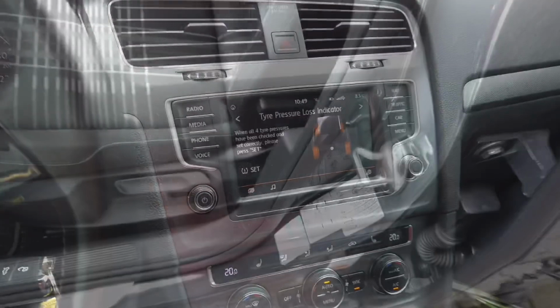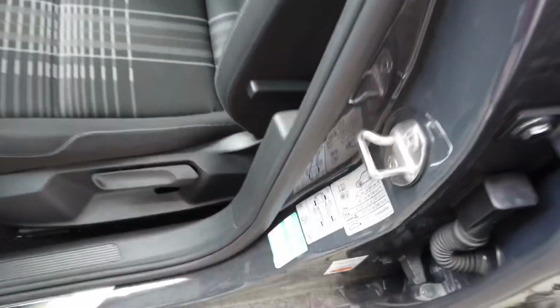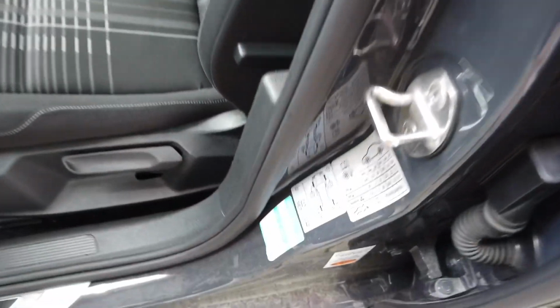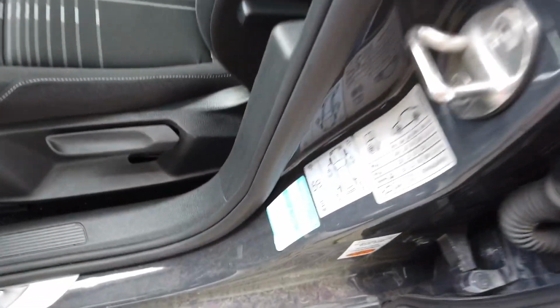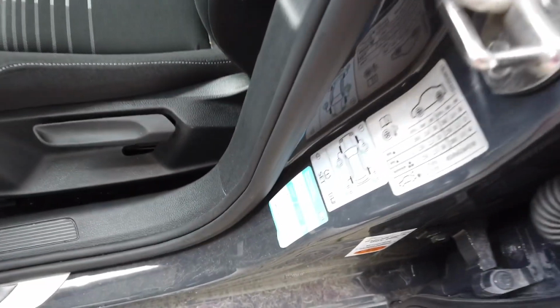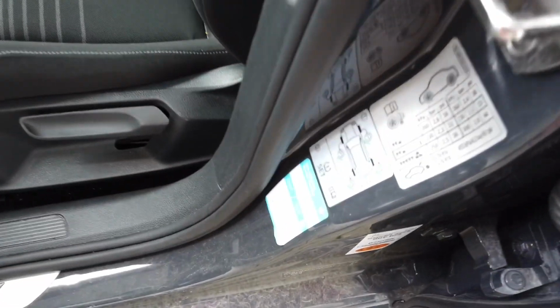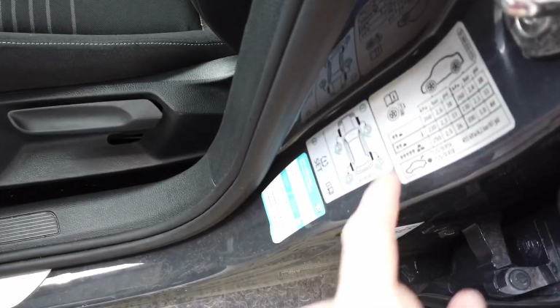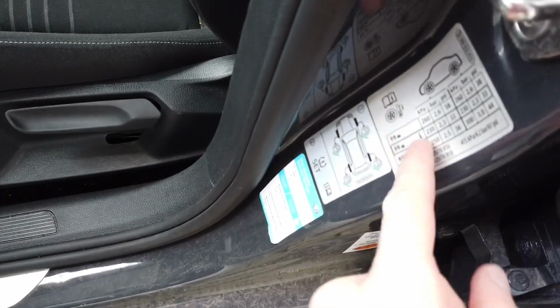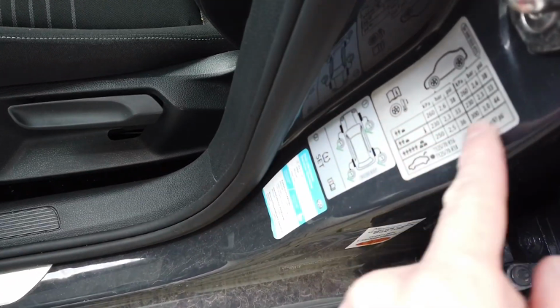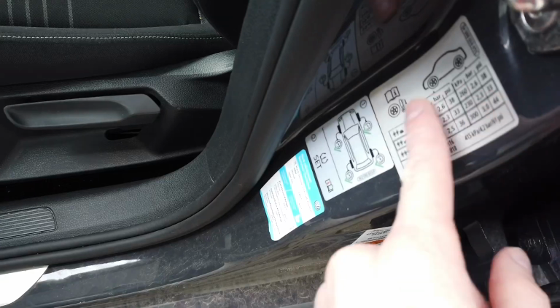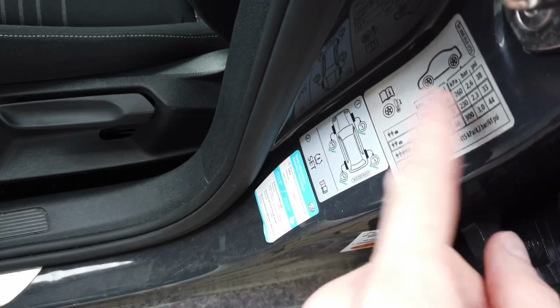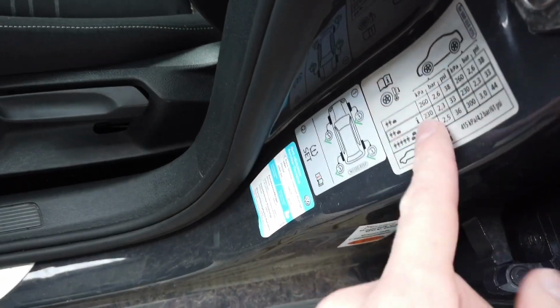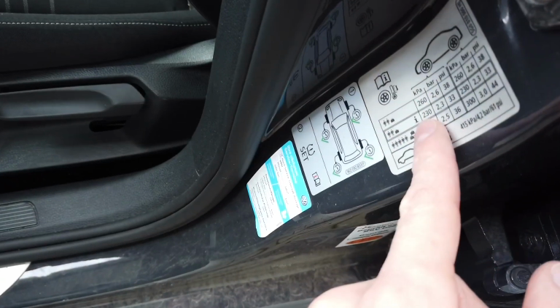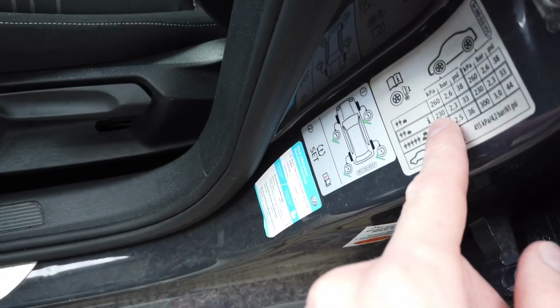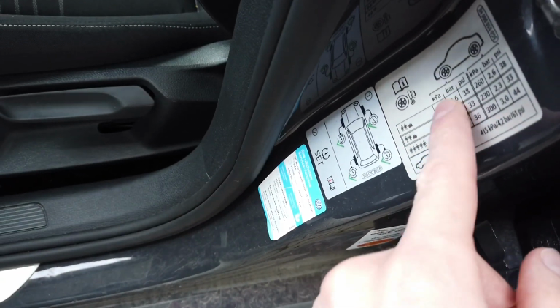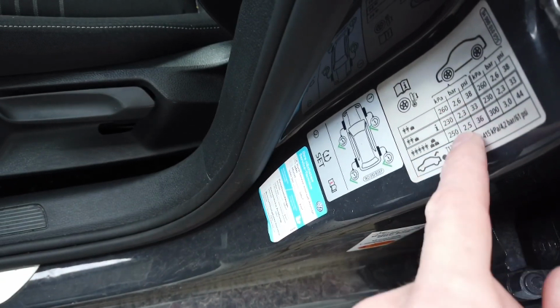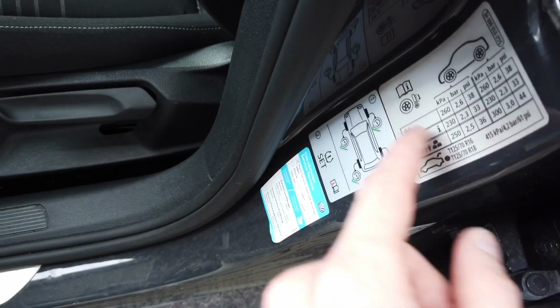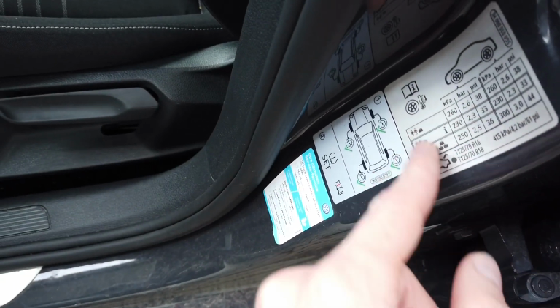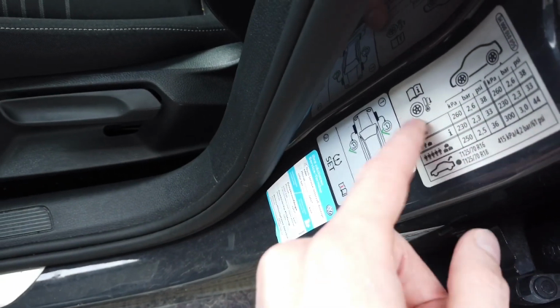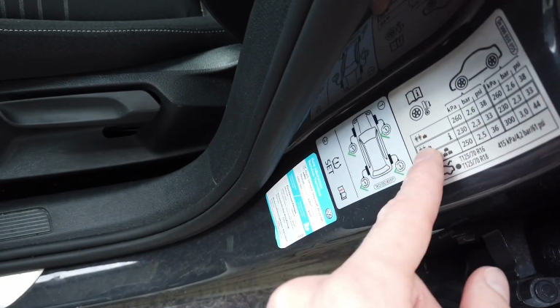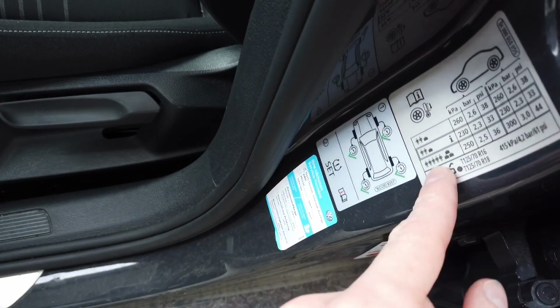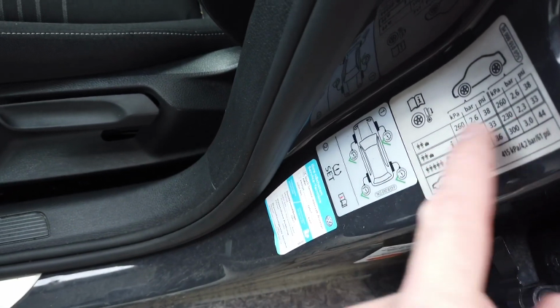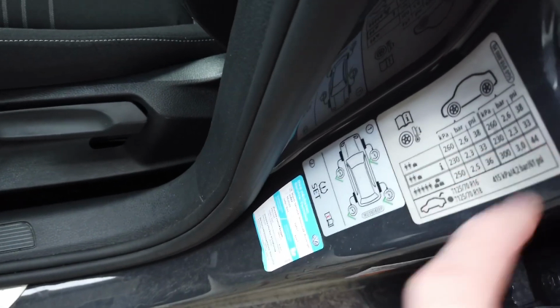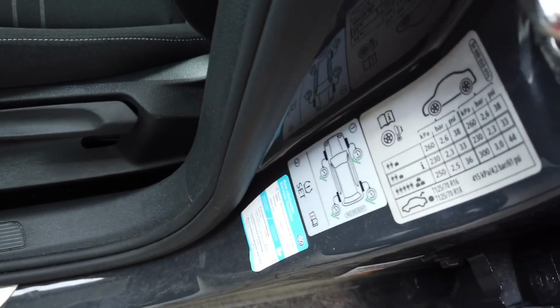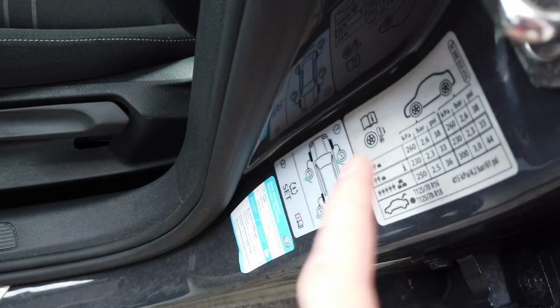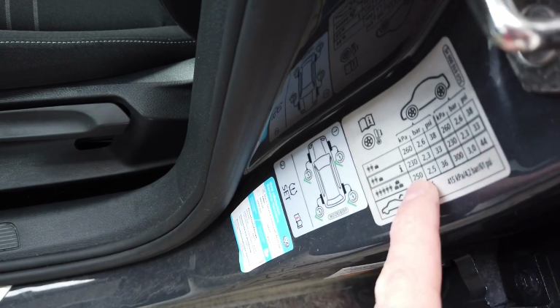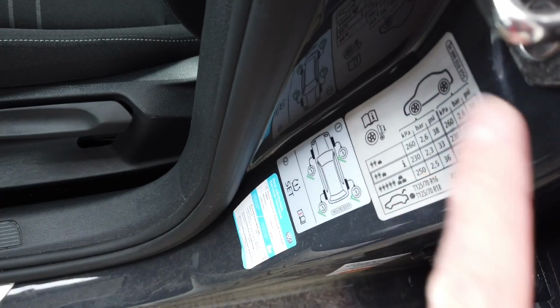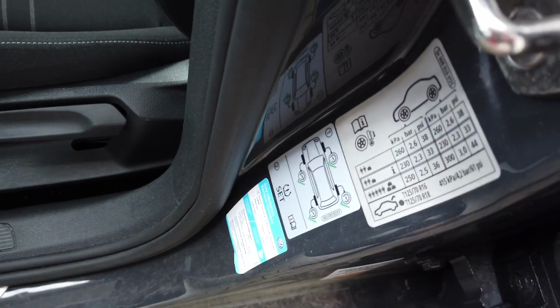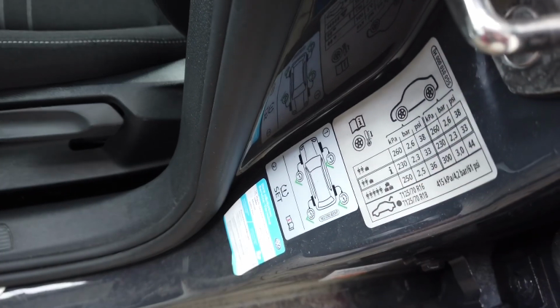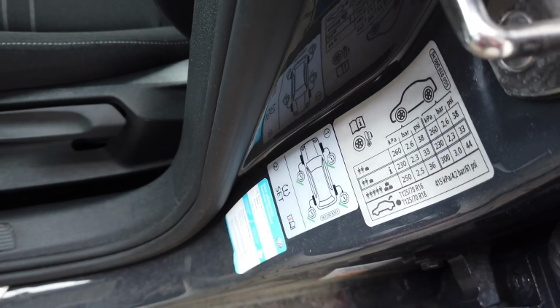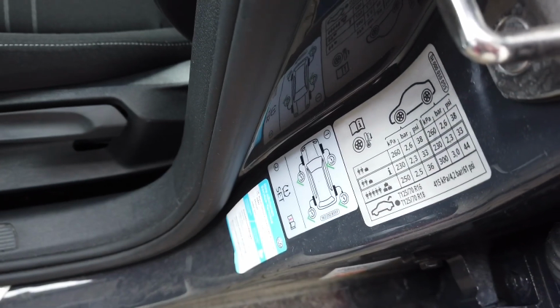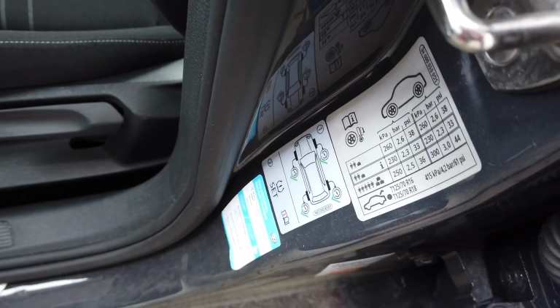In most cars, when you open the driver's door there's a sticker that says what the correct pressure is for different variants. Check that sticker and then check your tire pressure.